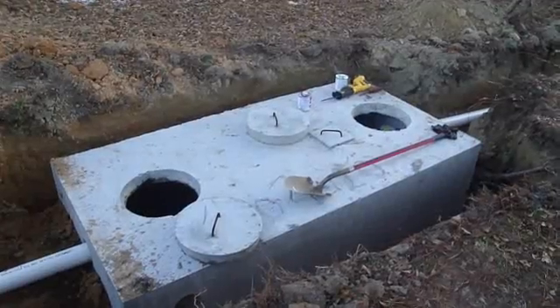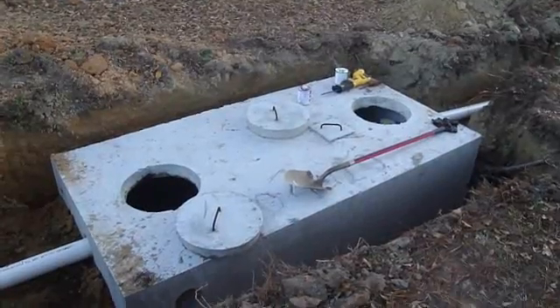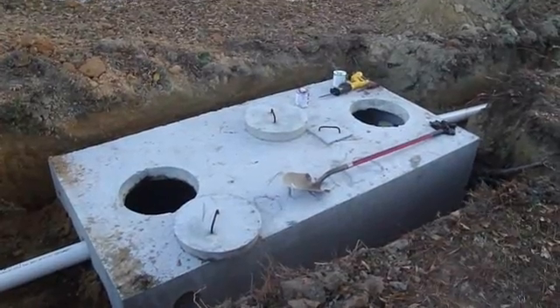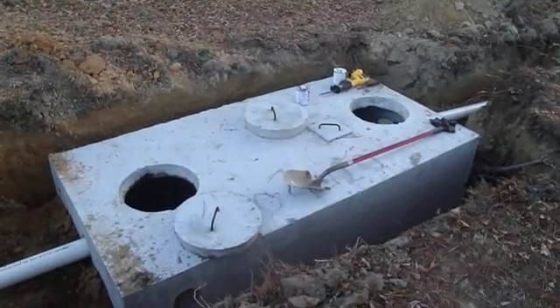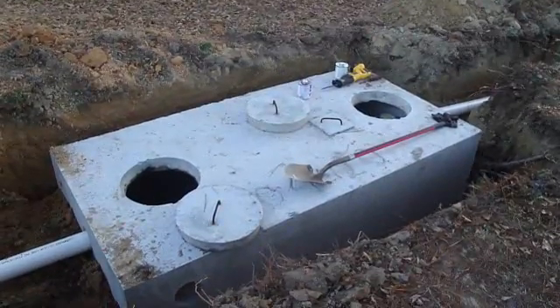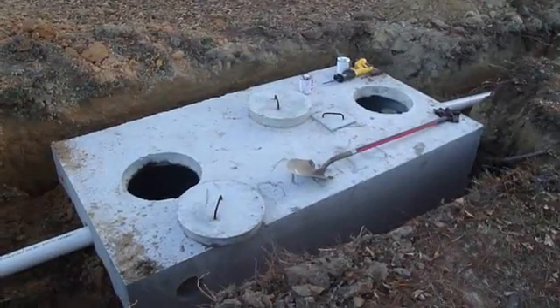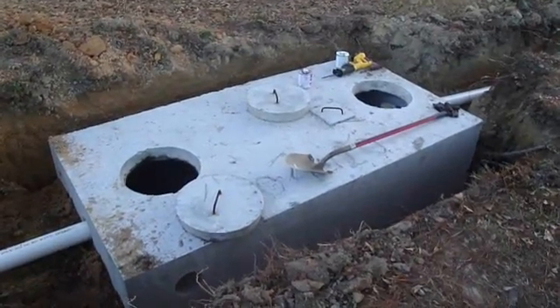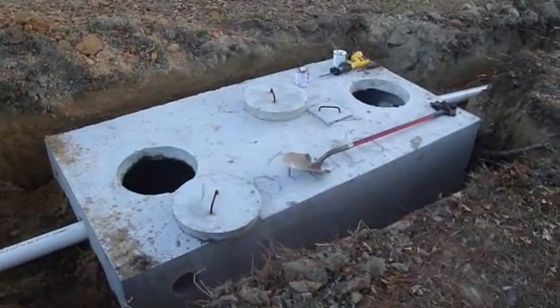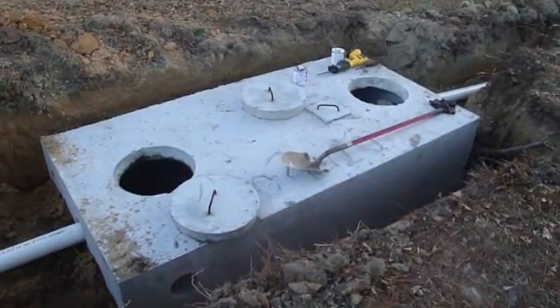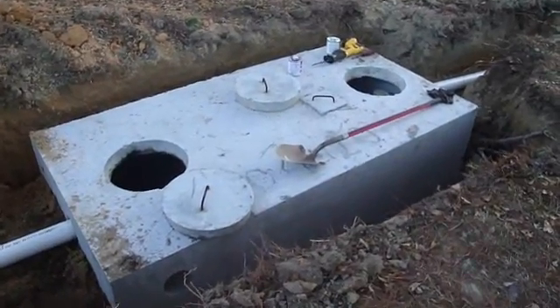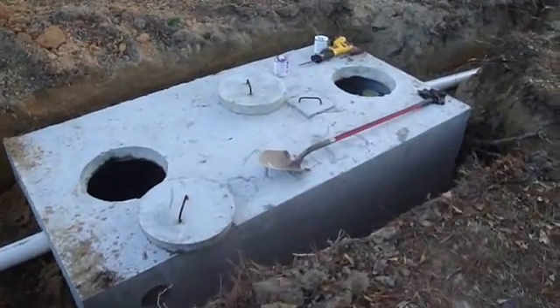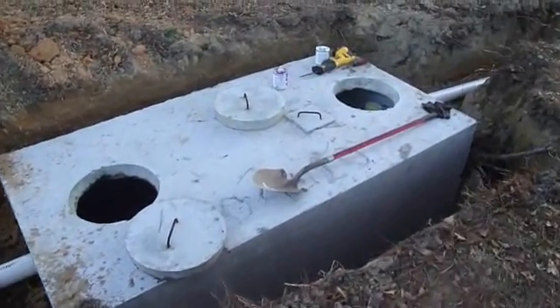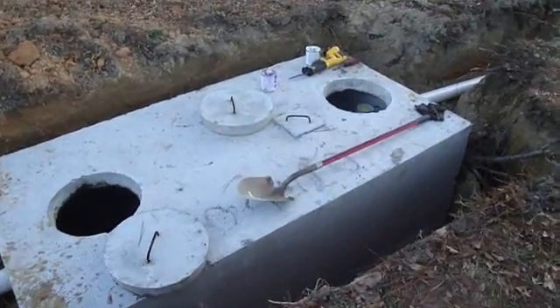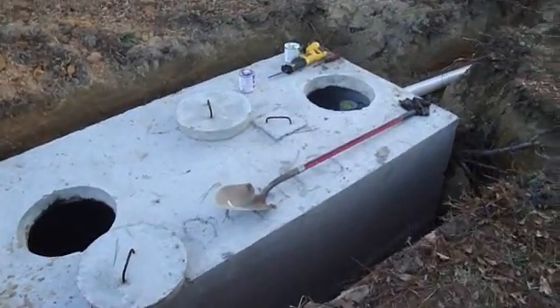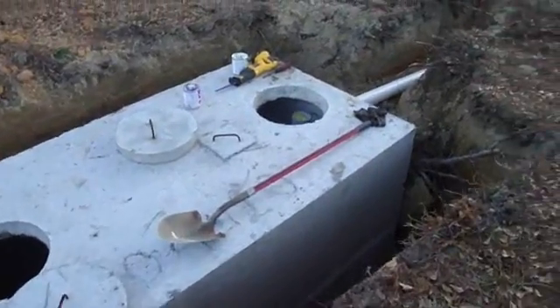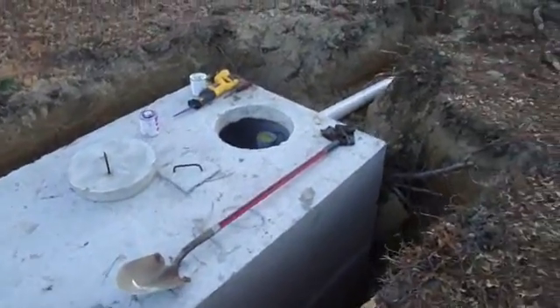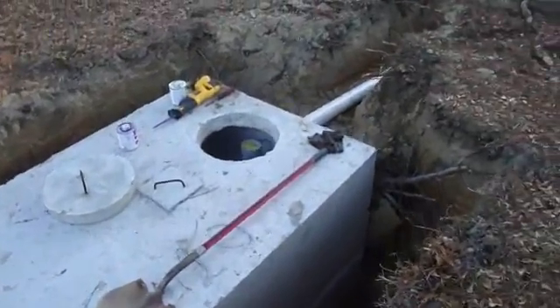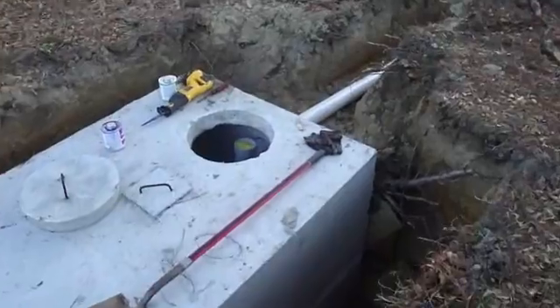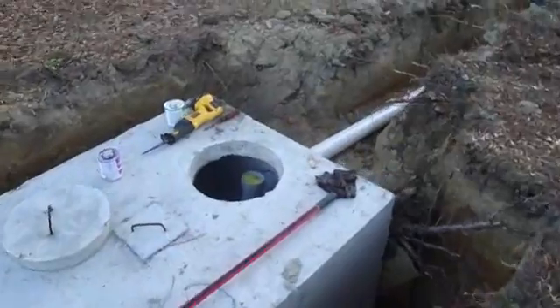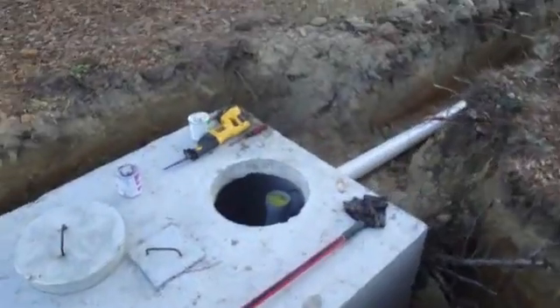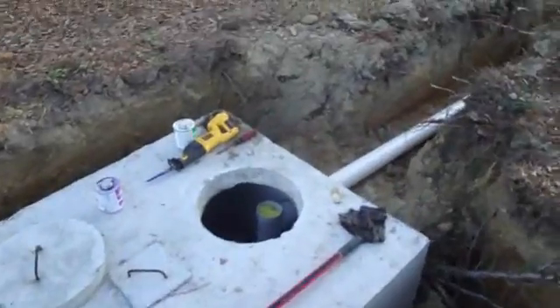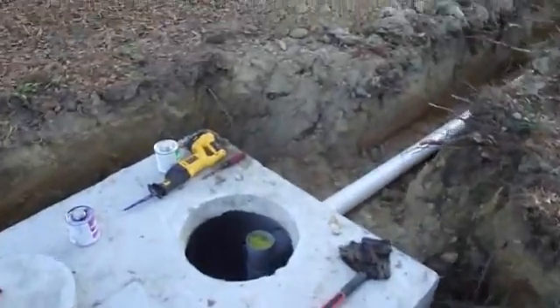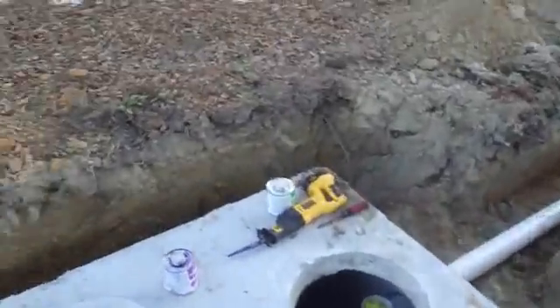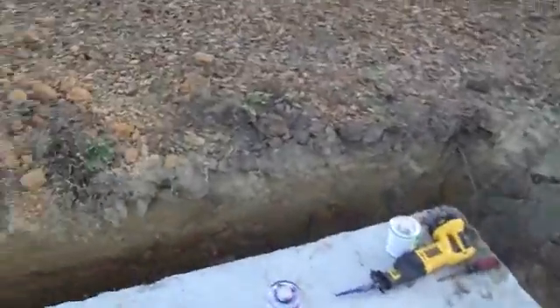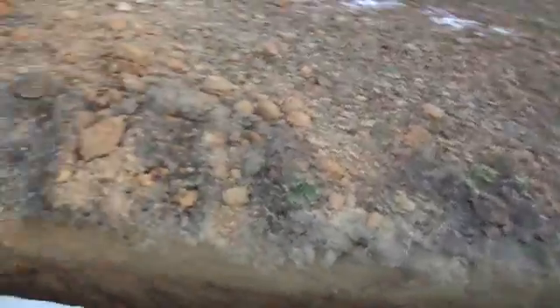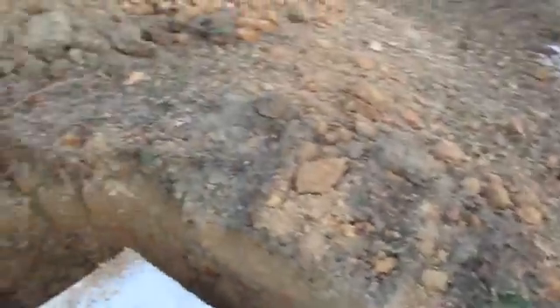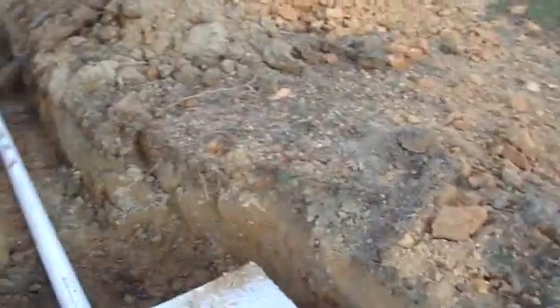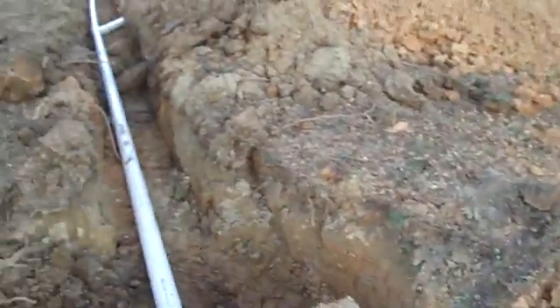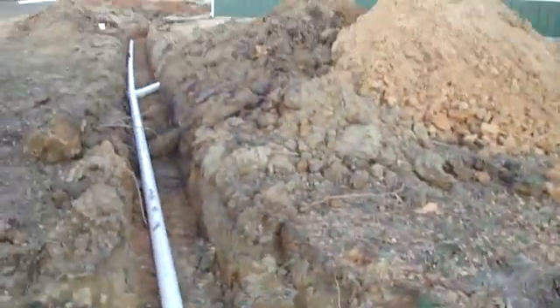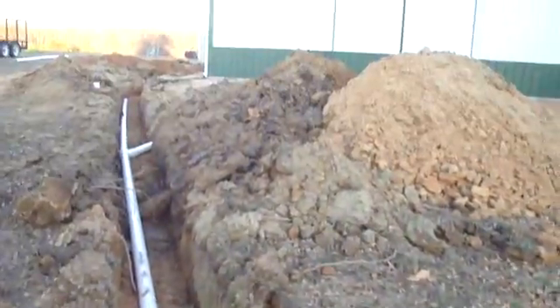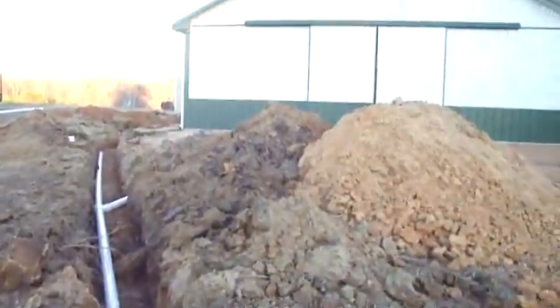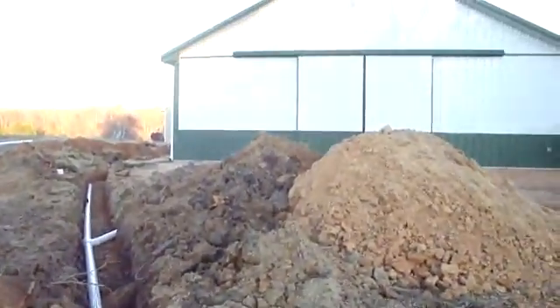I'm putting in a new septic tank today. It's a new system I've never used before. It's just a little septic tank from a horse barn here.